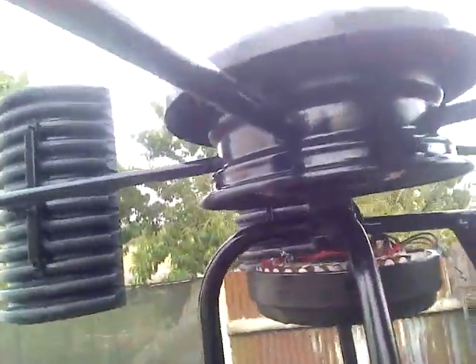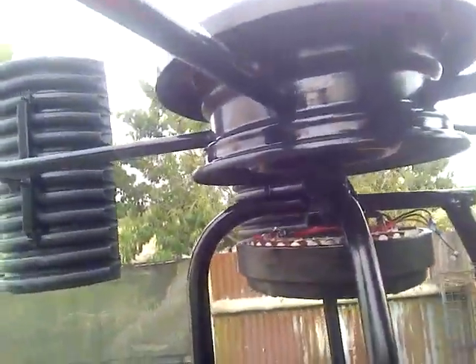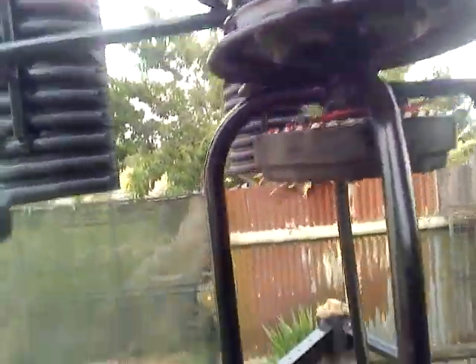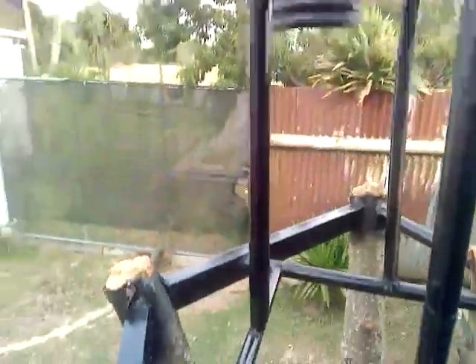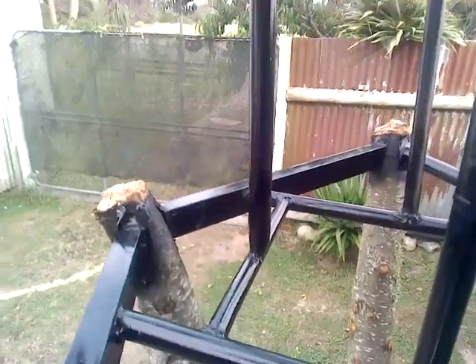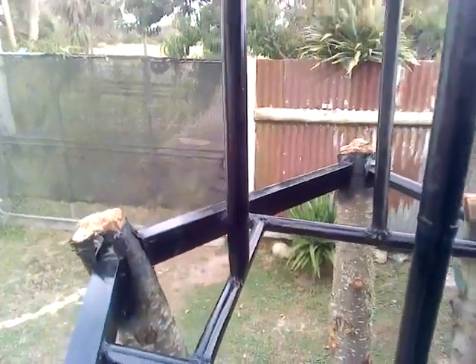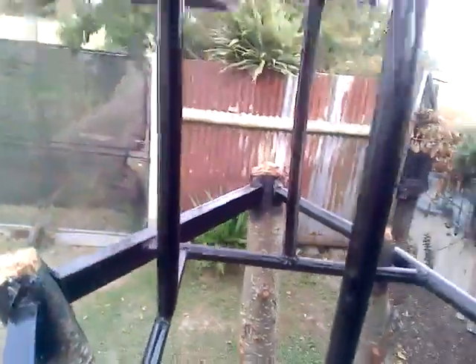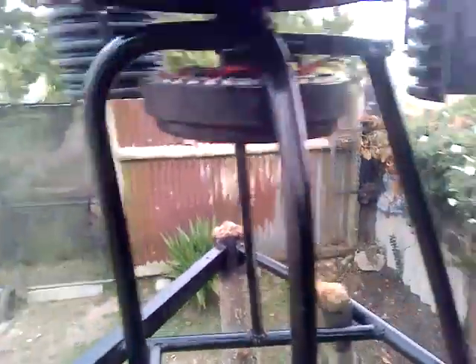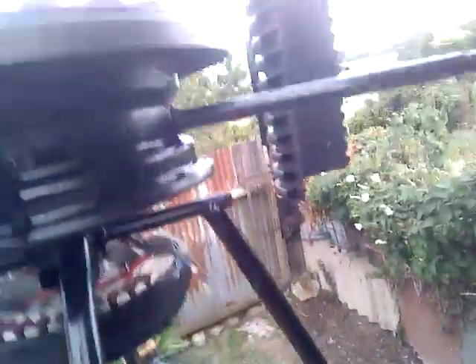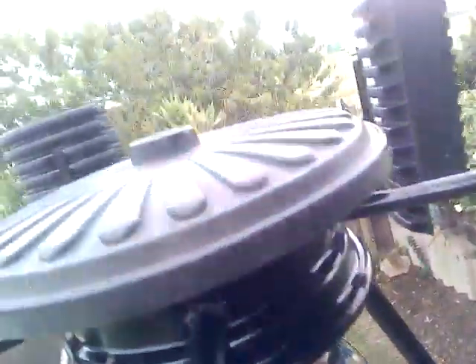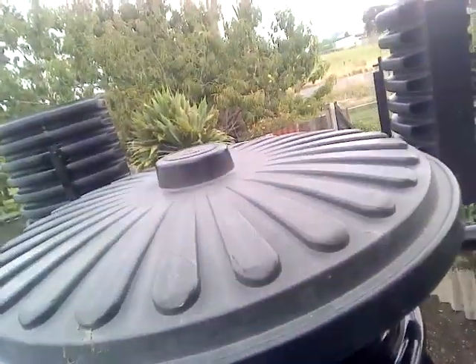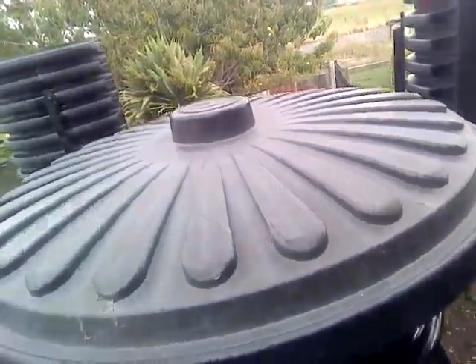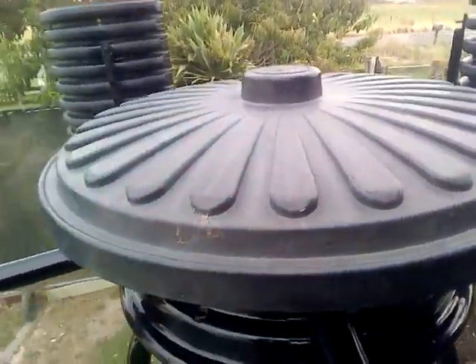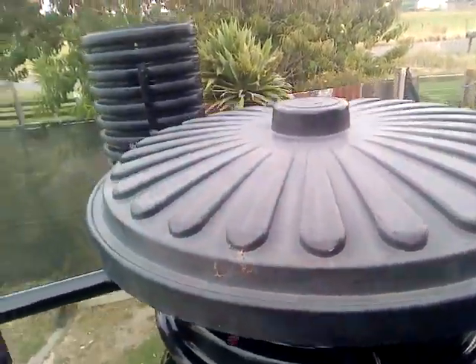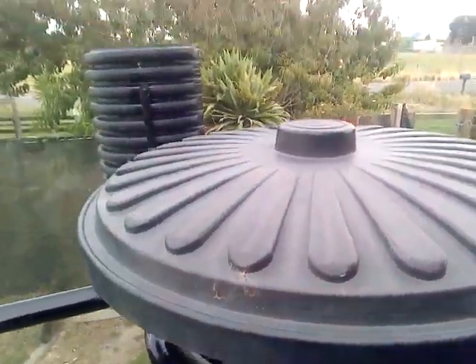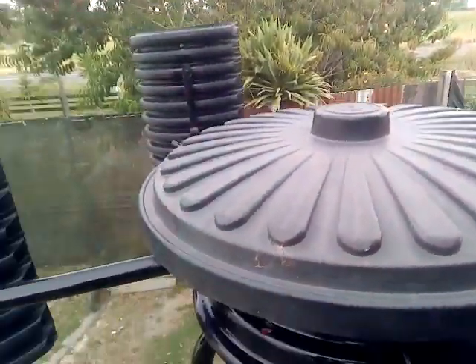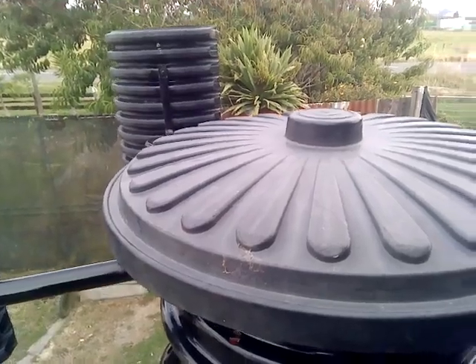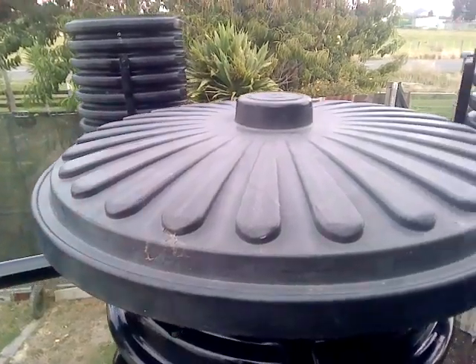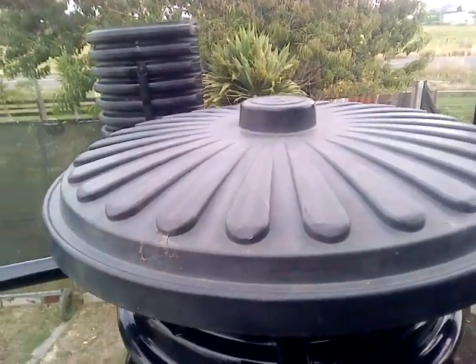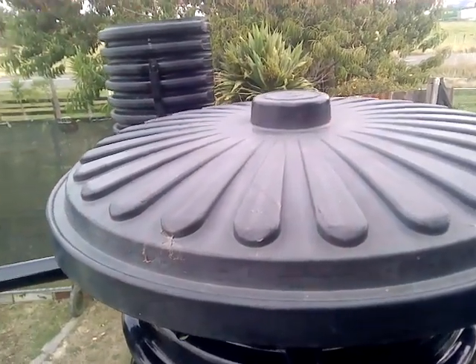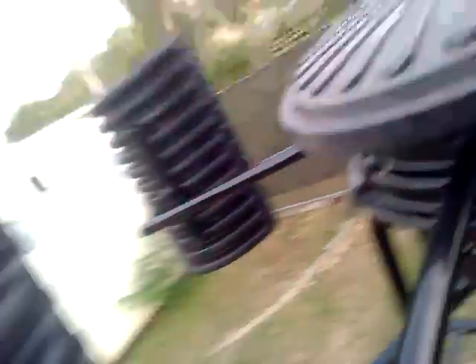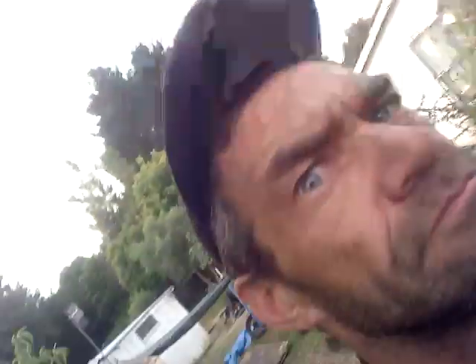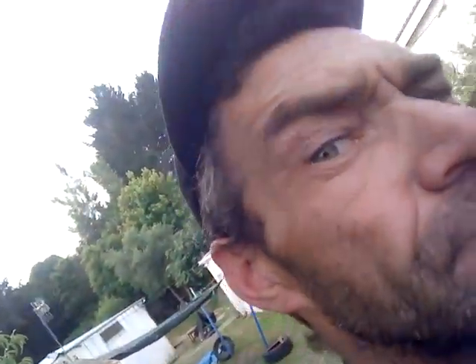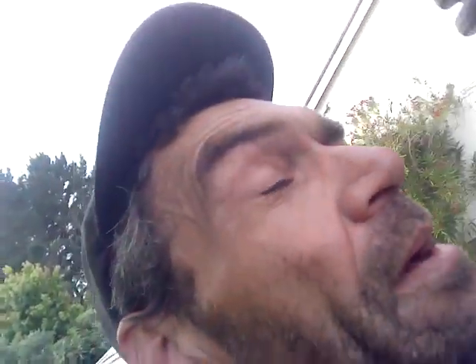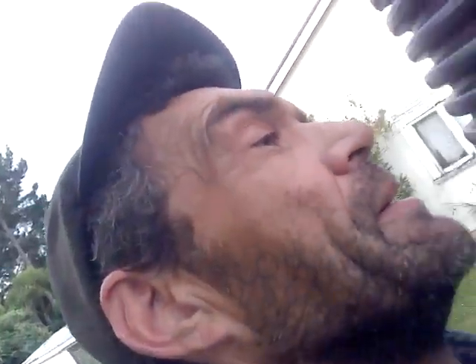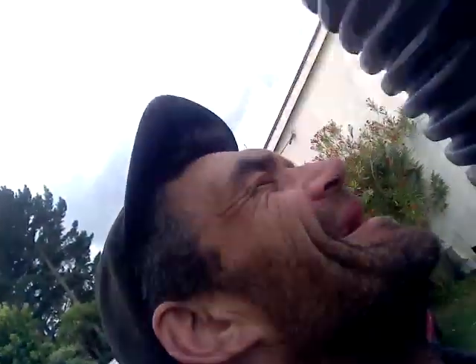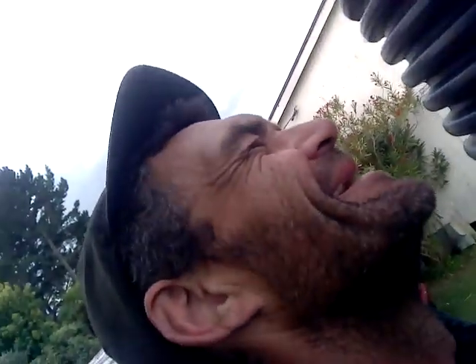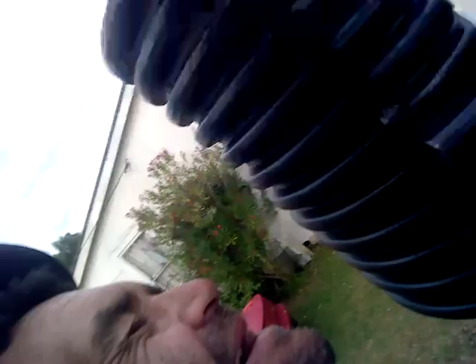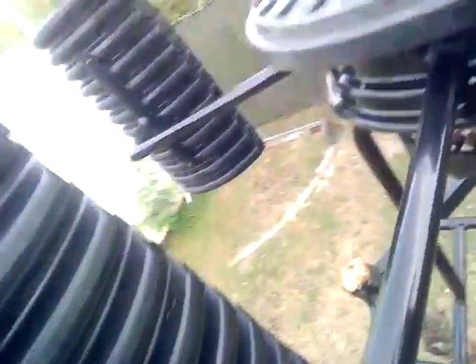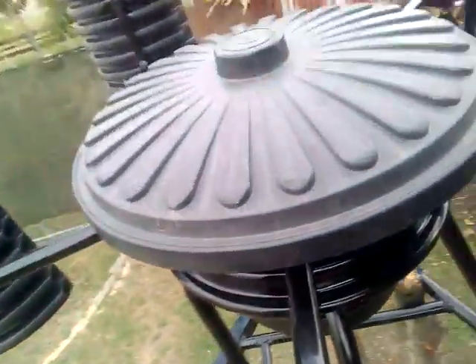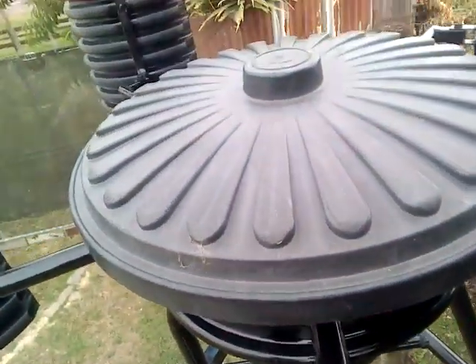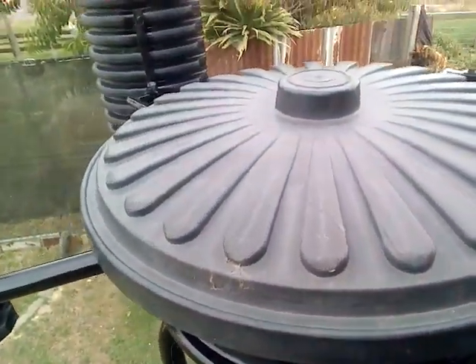Oh, what did I use for the top? I heard one of you ask that — what did you use for the top? Ha ha — a rubbish can lid!